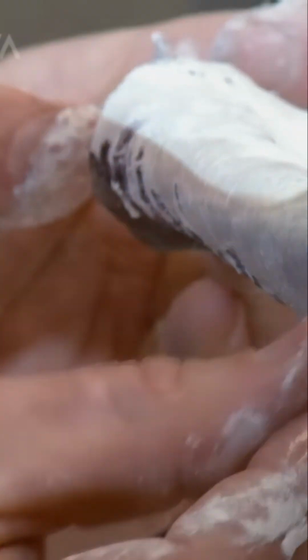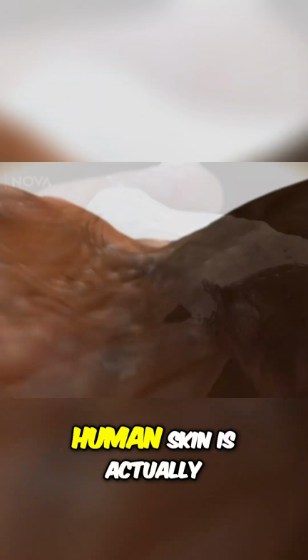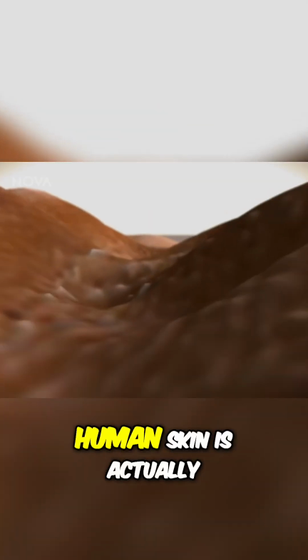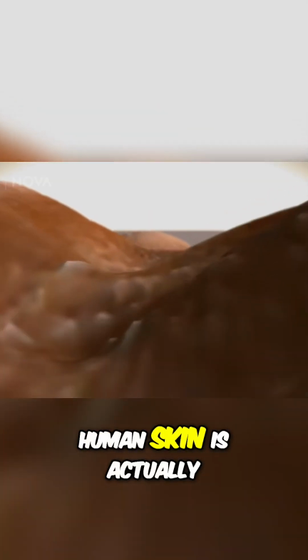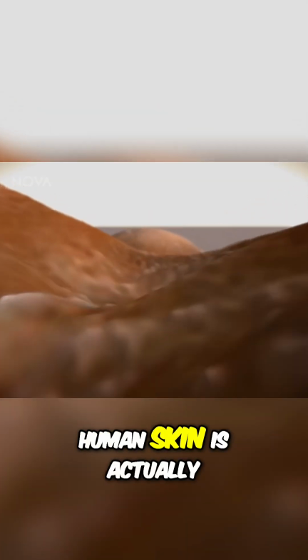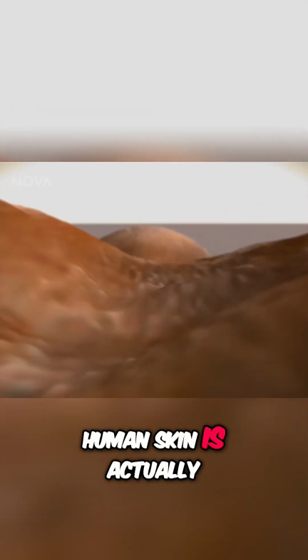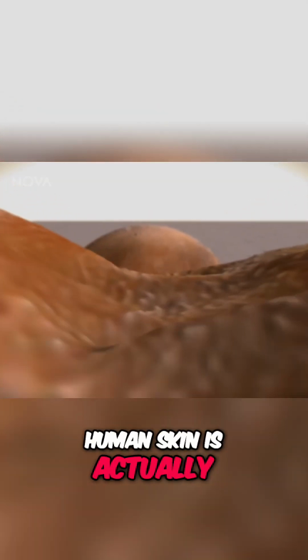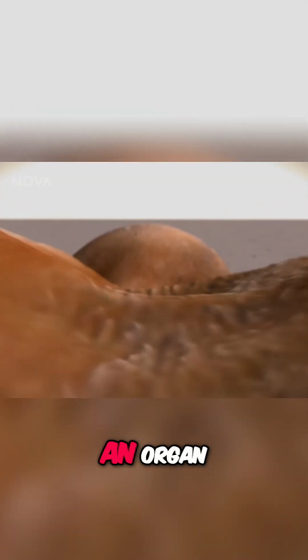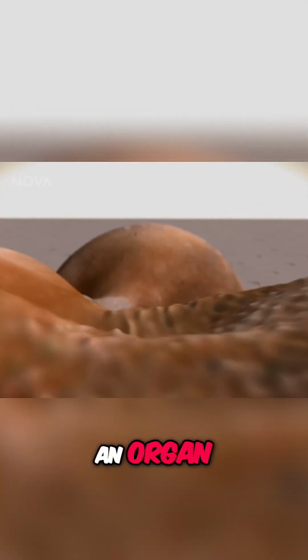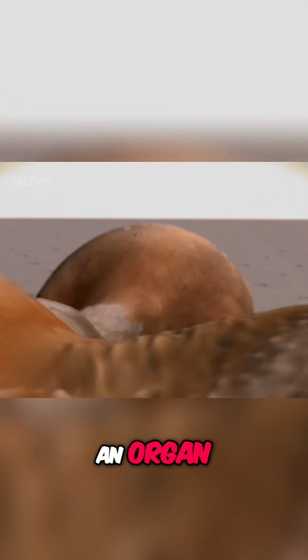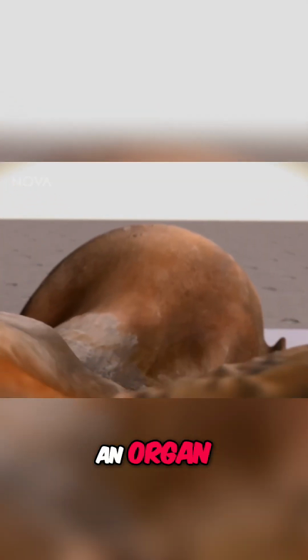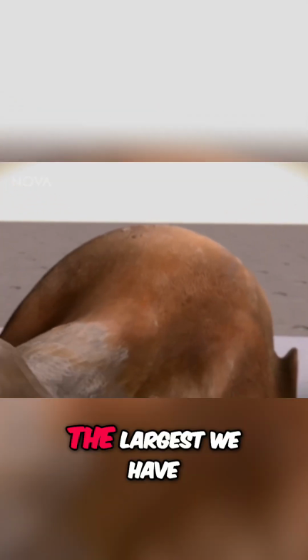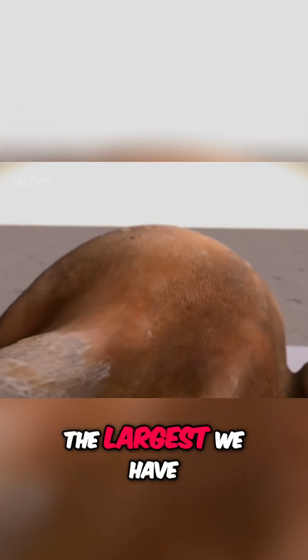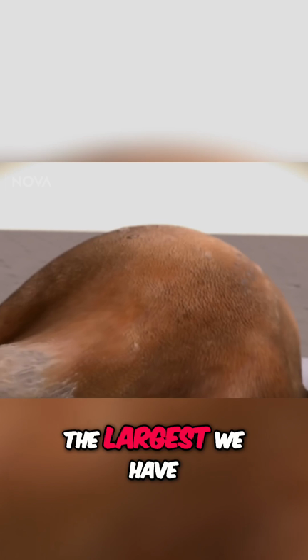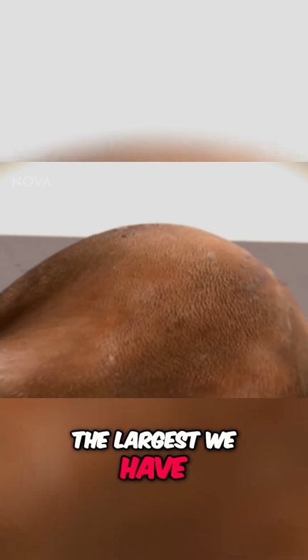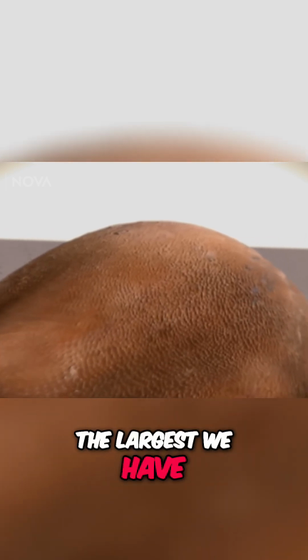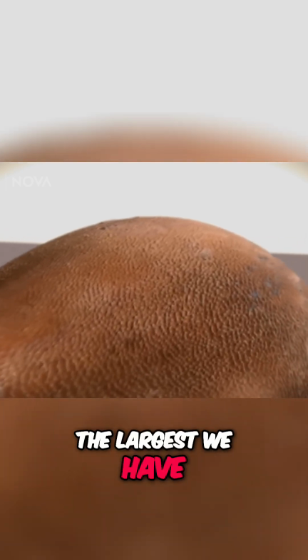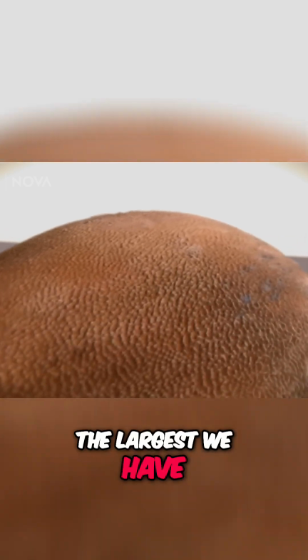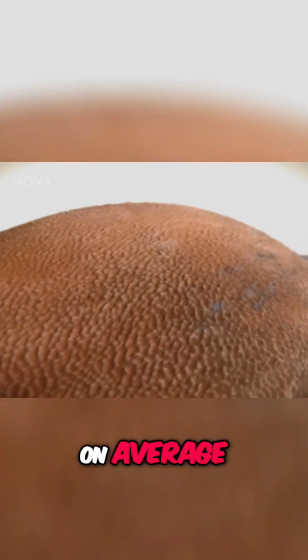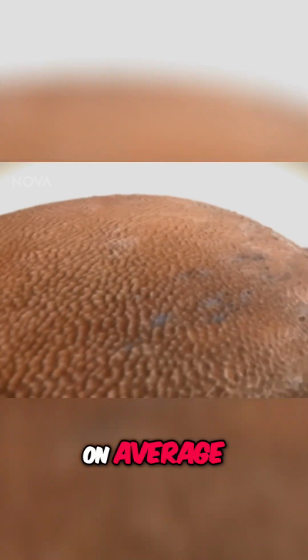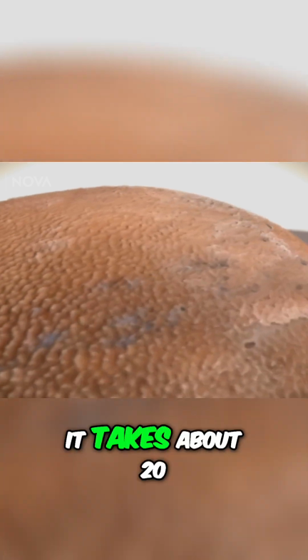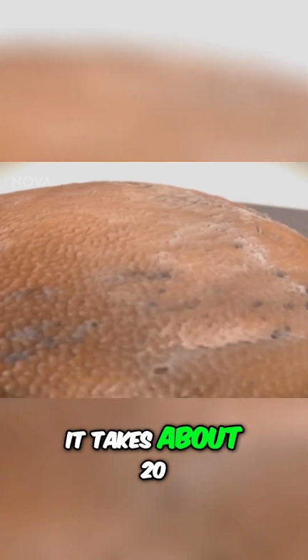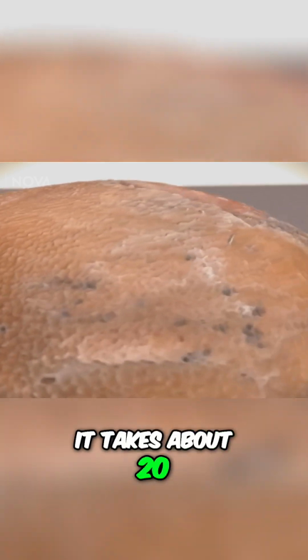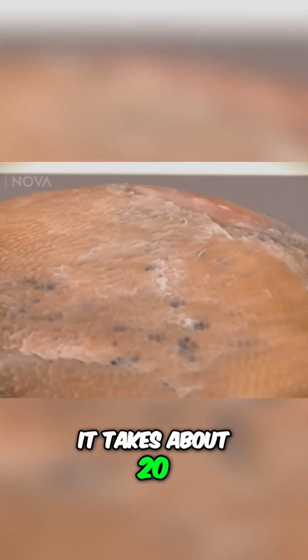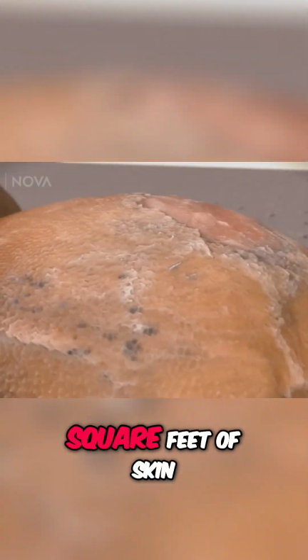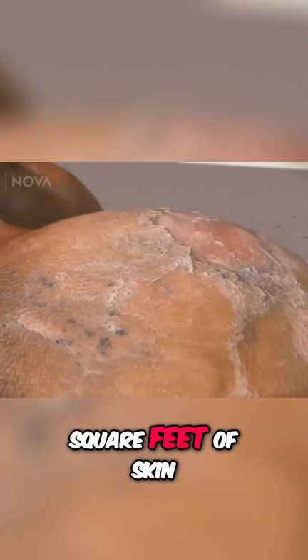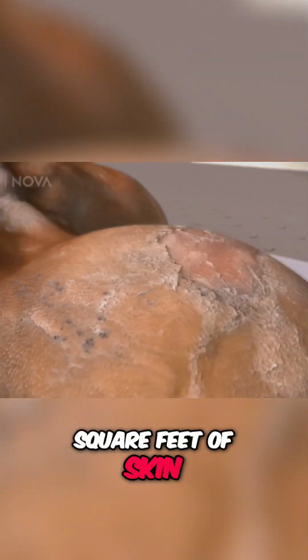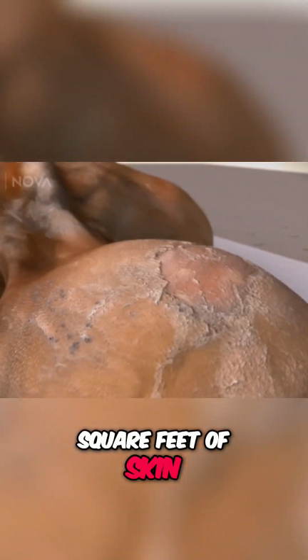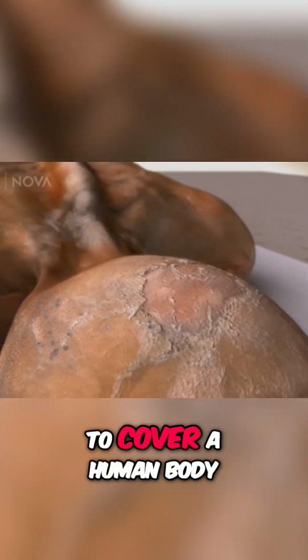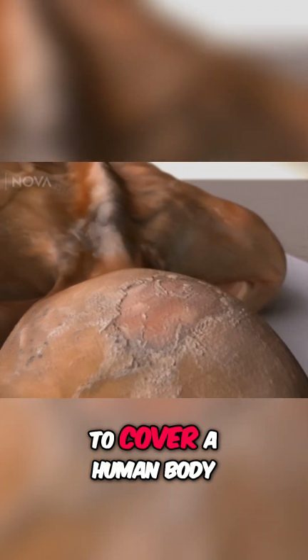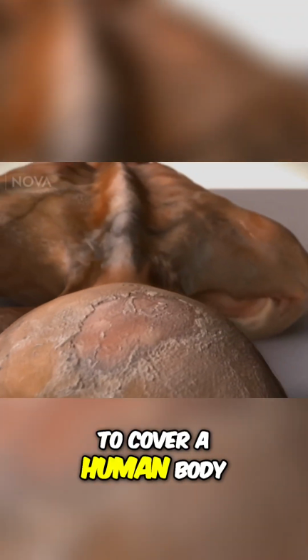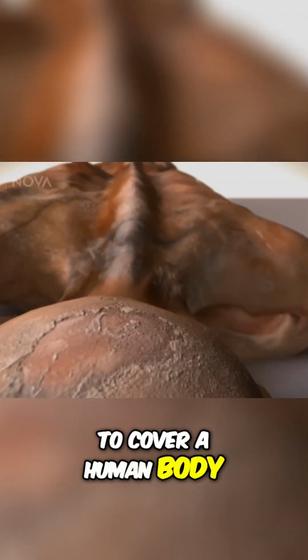Human skin is actually an organ, the largest we have. On average, it takes about 20 square feet of skin to cover a human body.